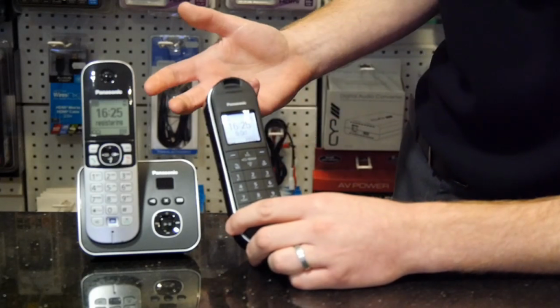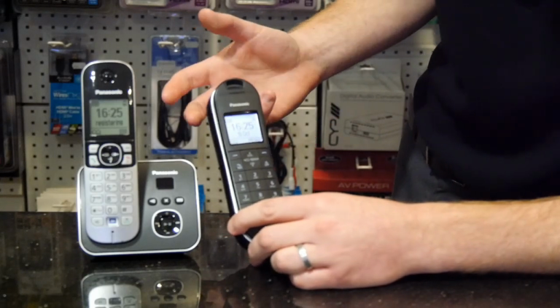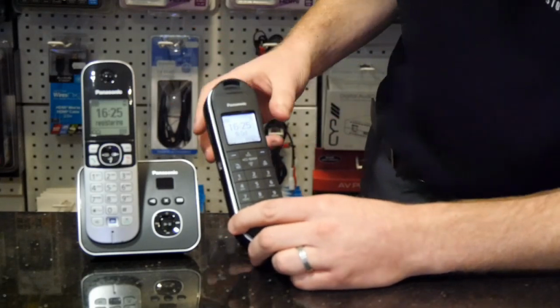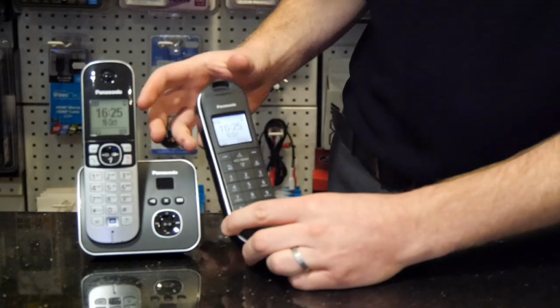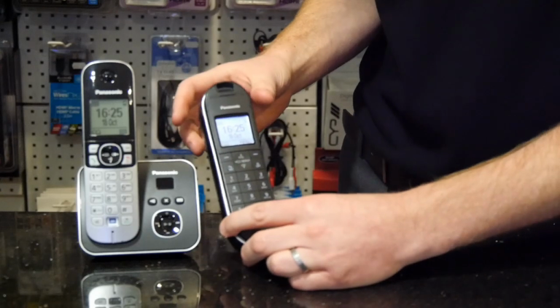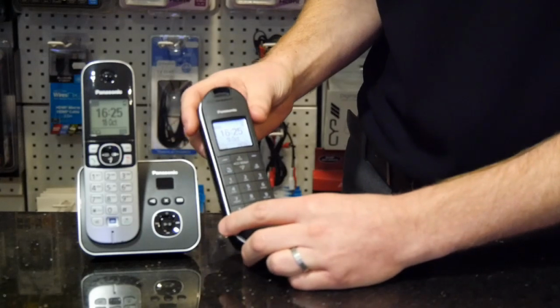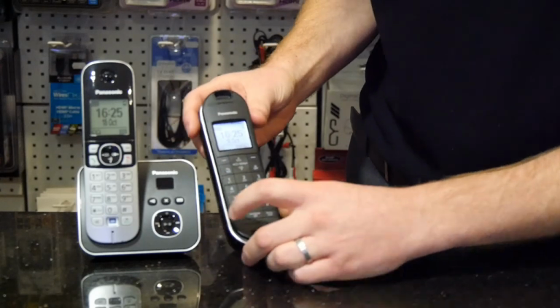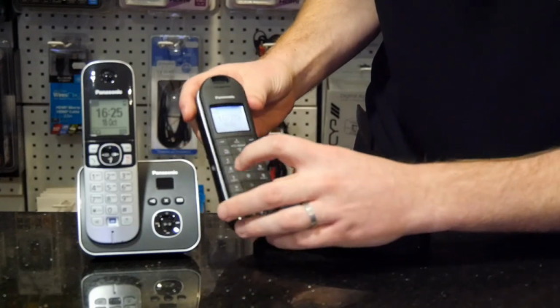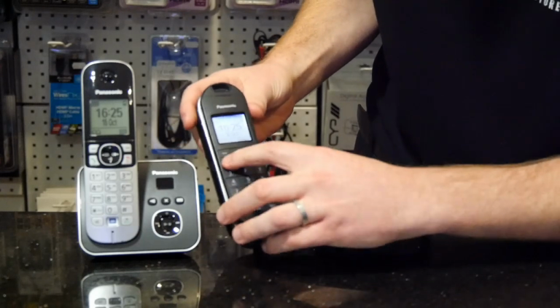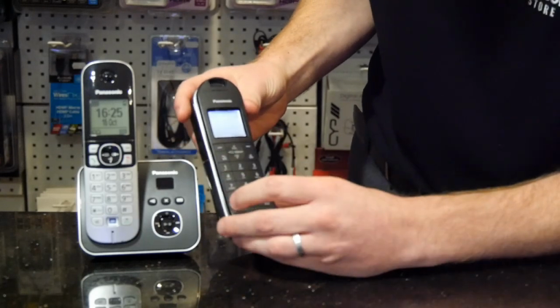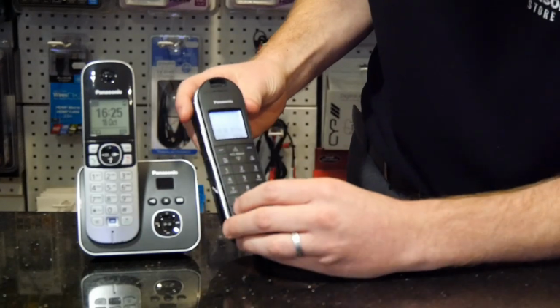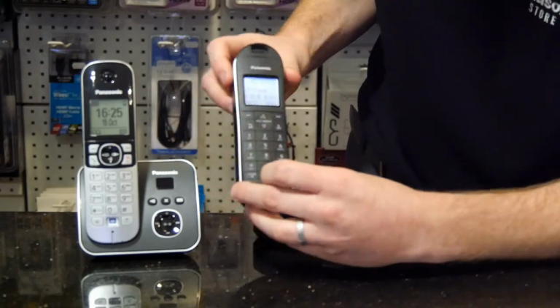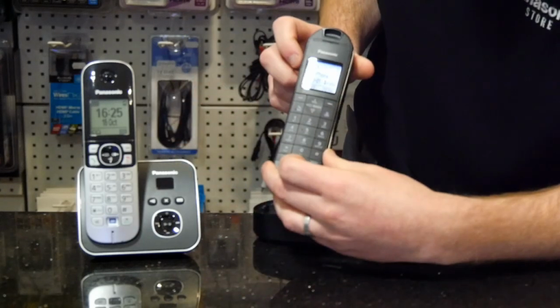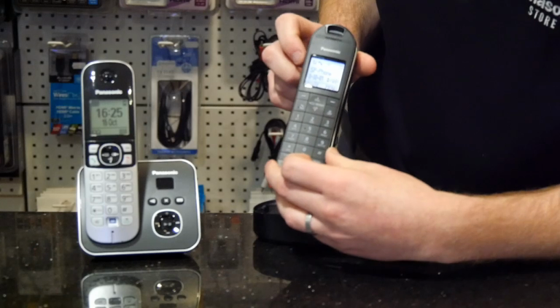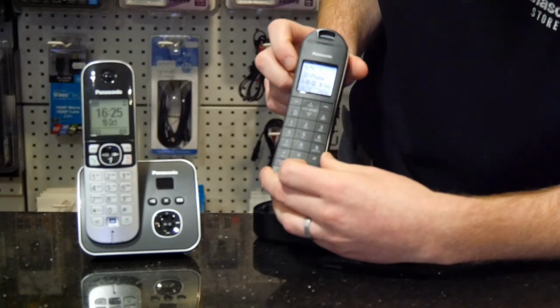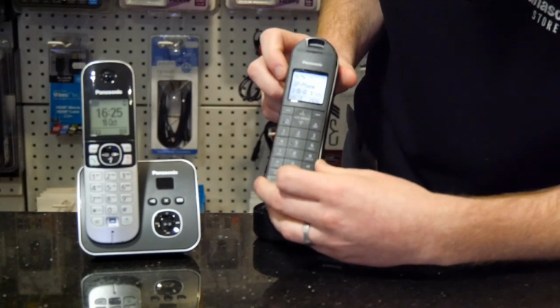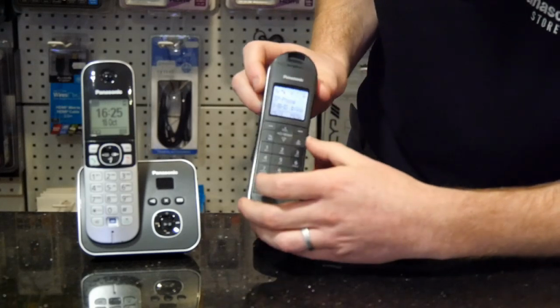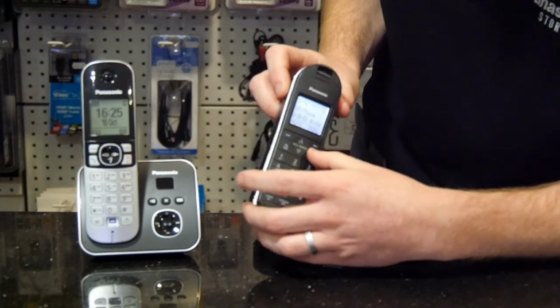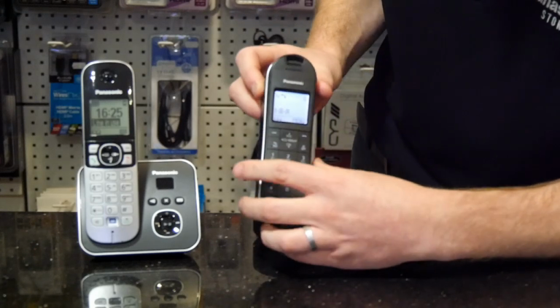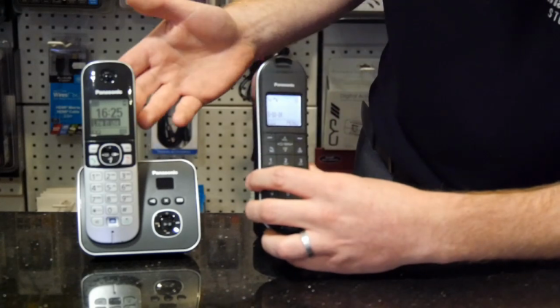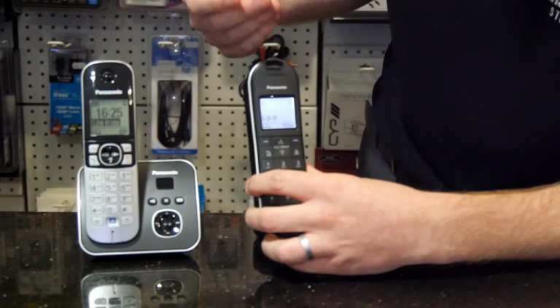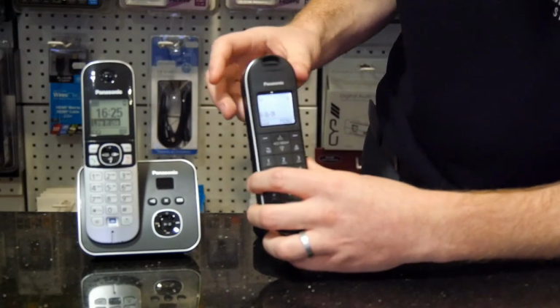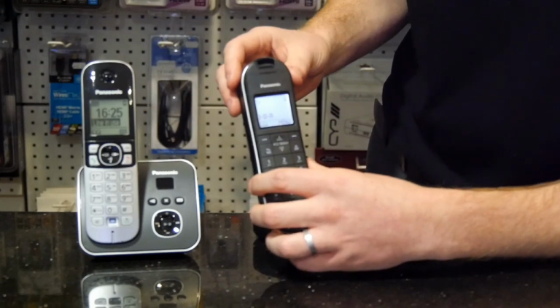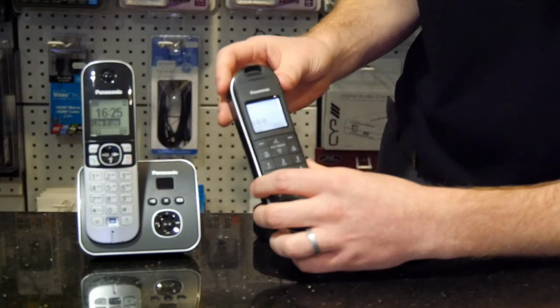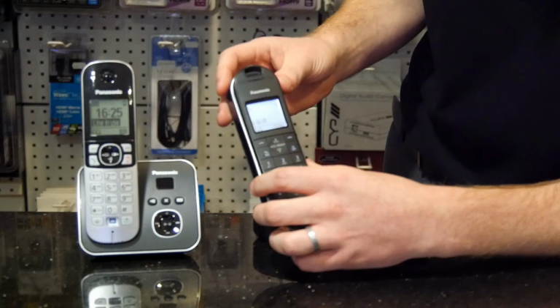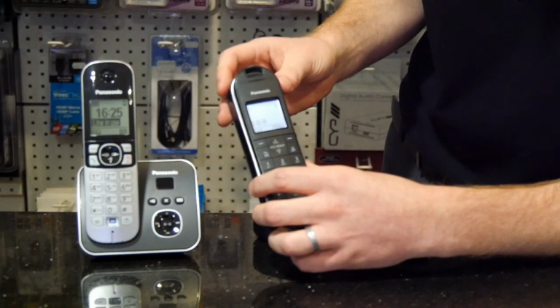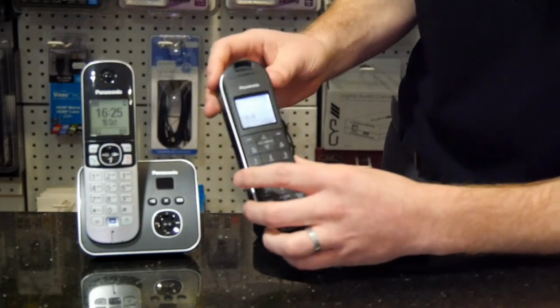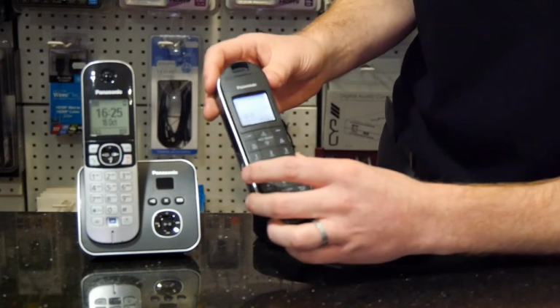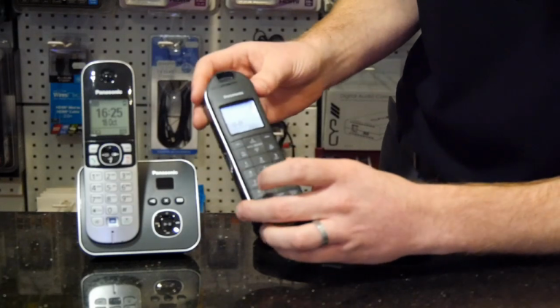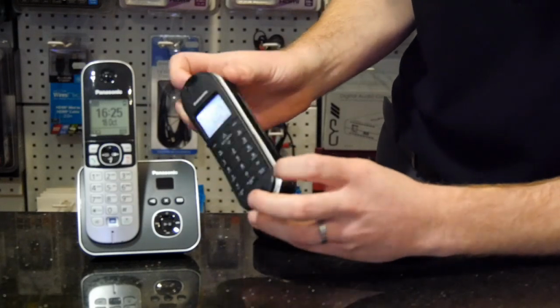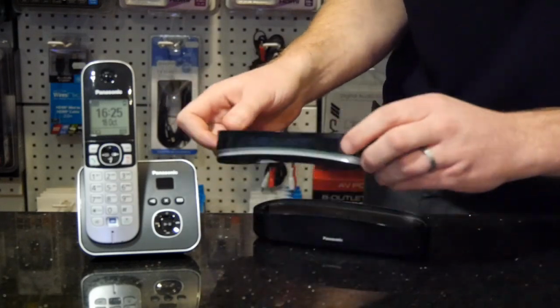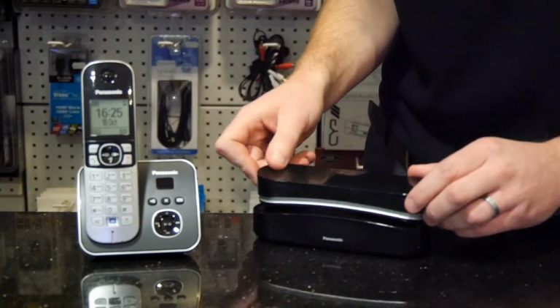If all things go well, your phone is now connected and you can pick it up and get a dial tone. So if your main phone rings, your secondary accessory phone will ring as well — and it is as simple as that. Thank you very much.